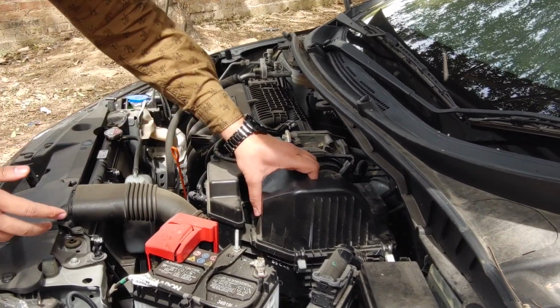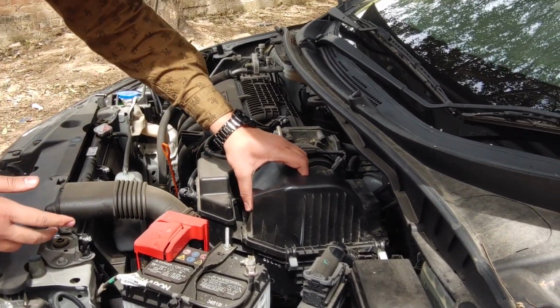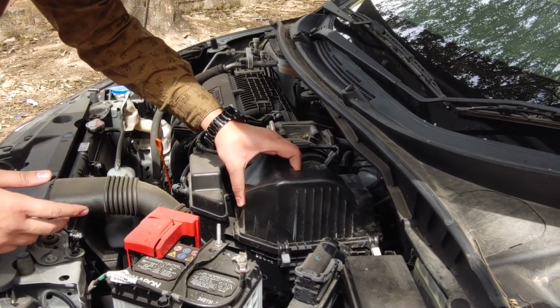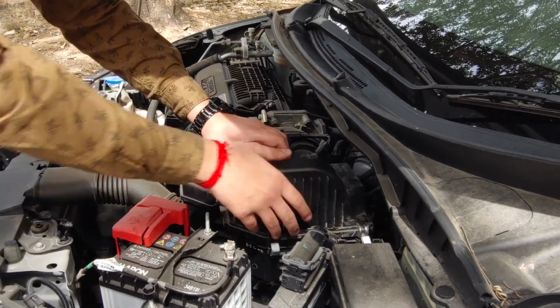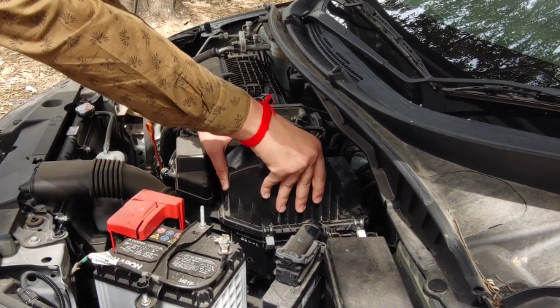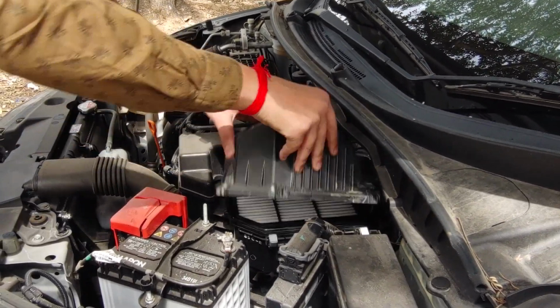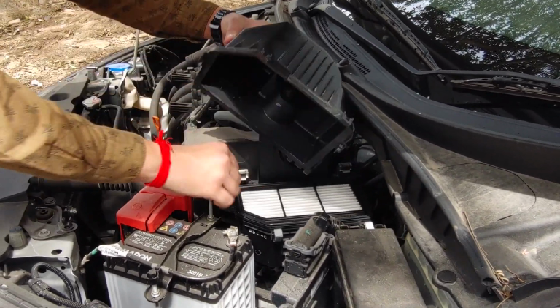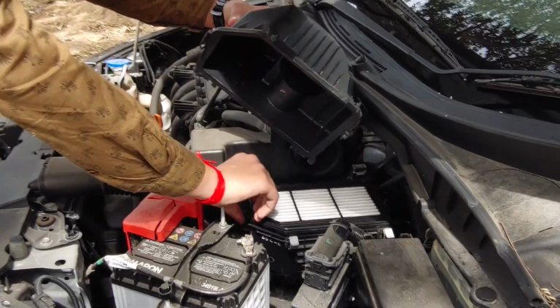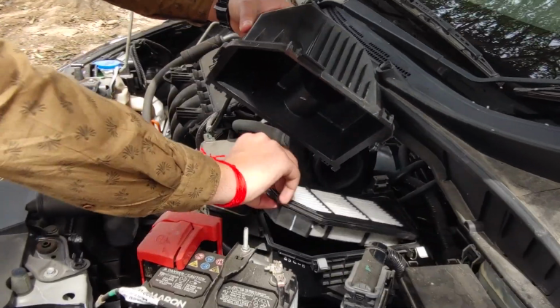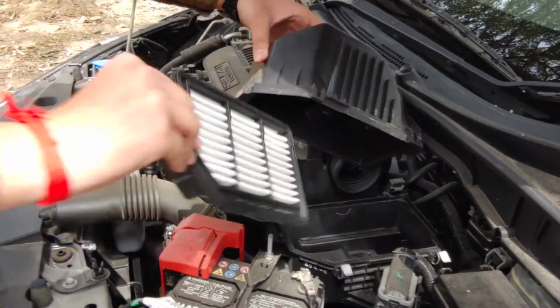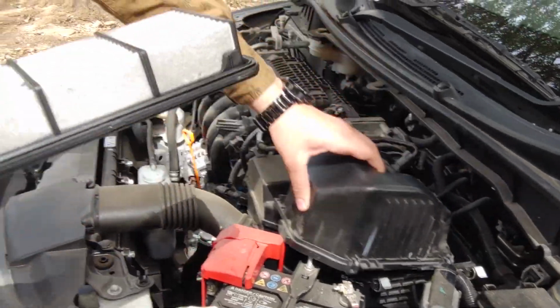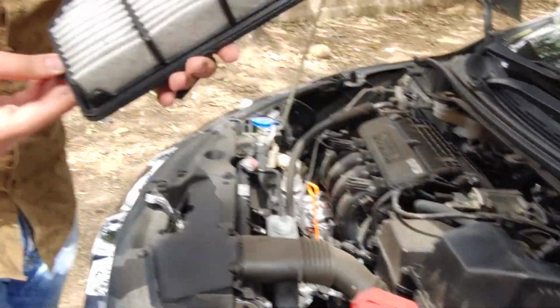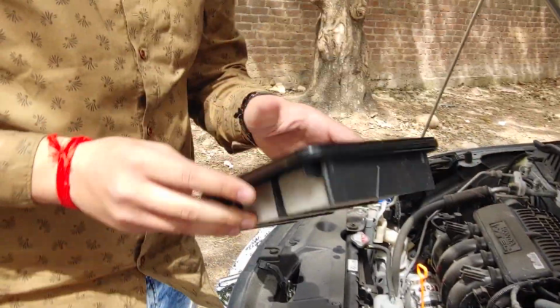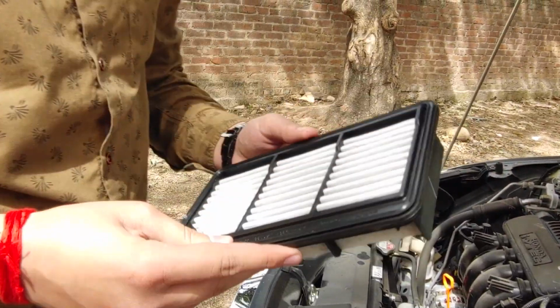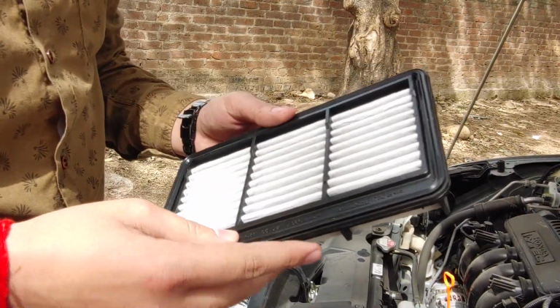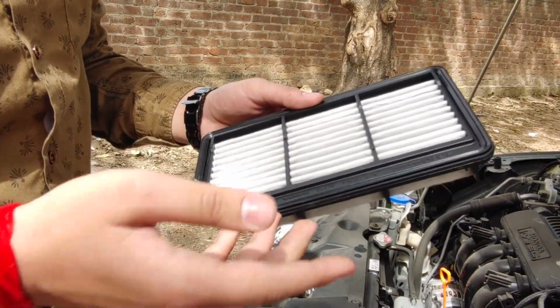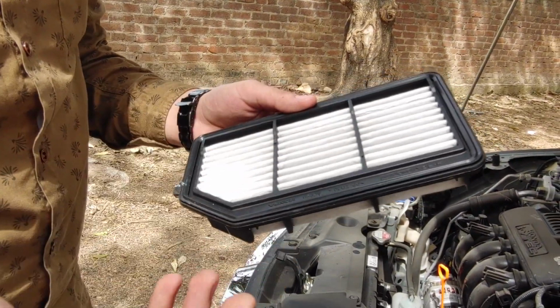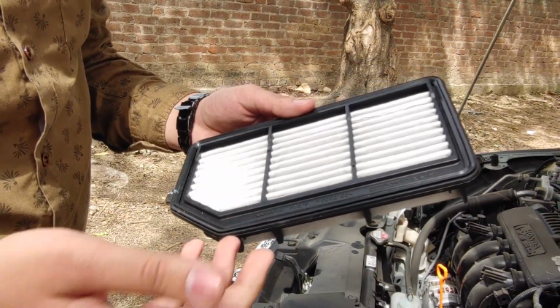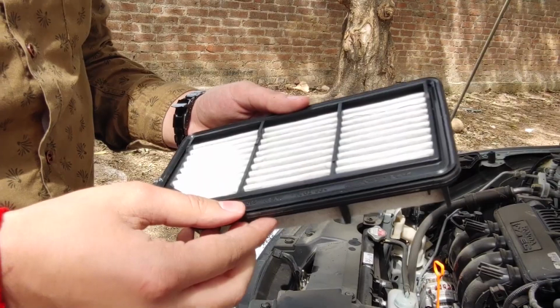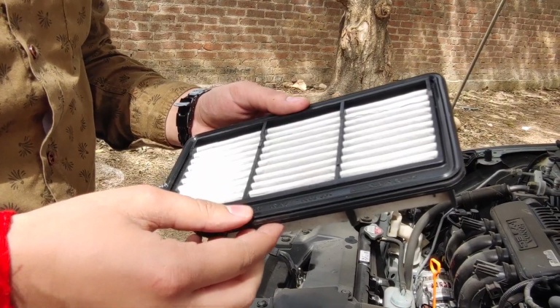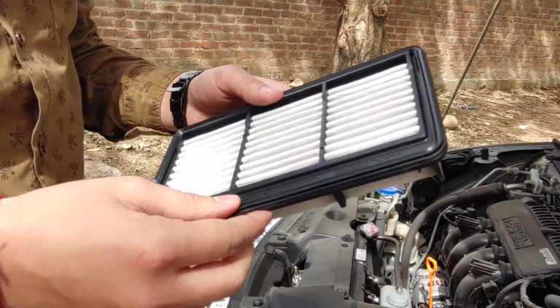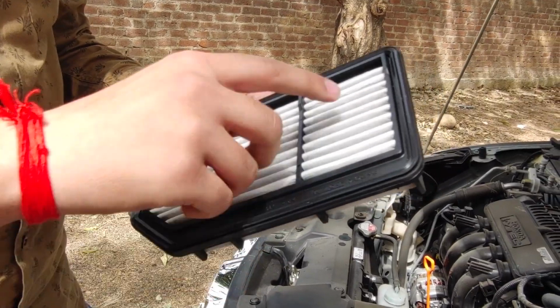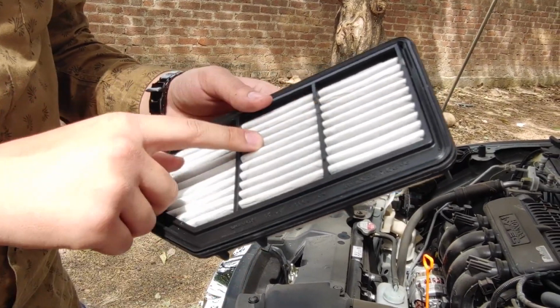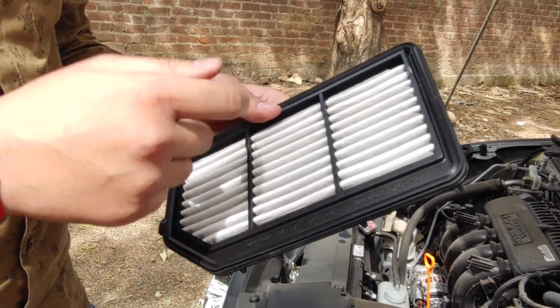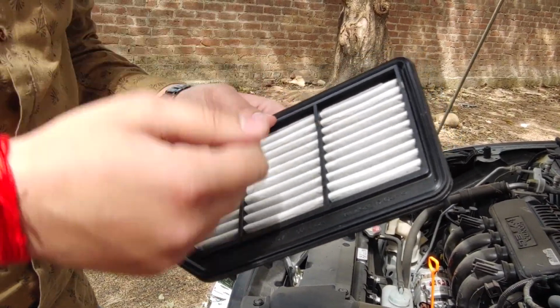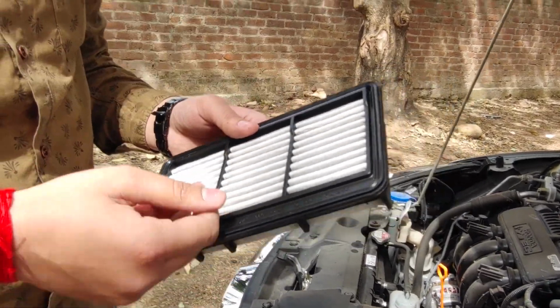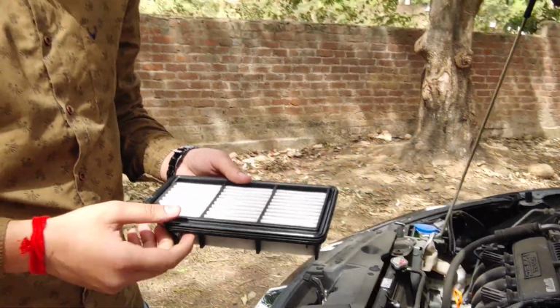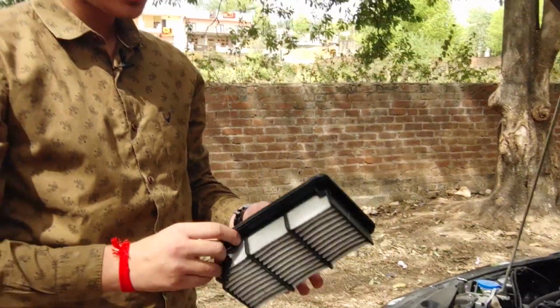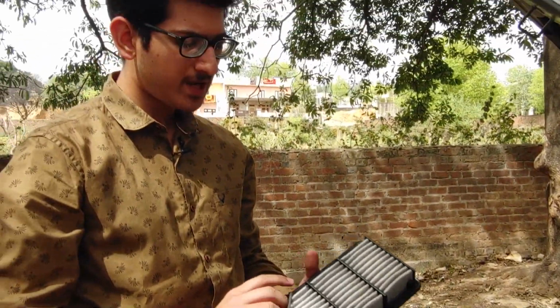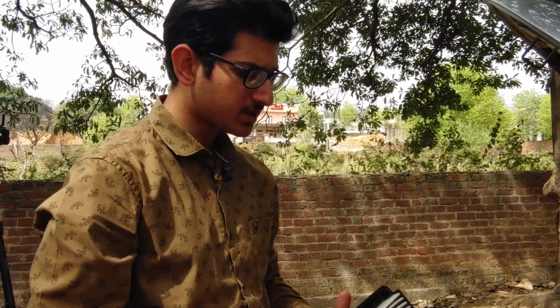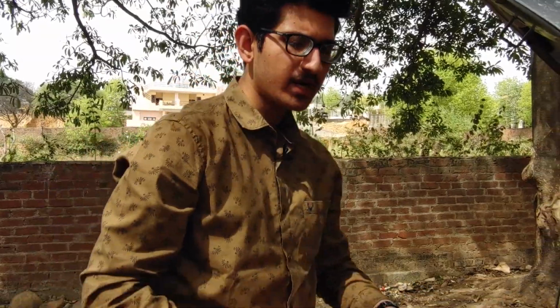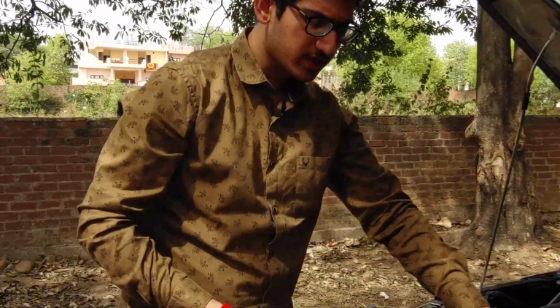We can open it and remove the air filter from the bottom. If the filter is clean, there will be no need to replace it. But if it is dirty, you can clean it with pressurized air or replace it, depending on its condition.